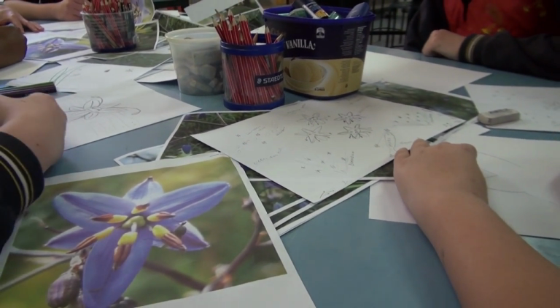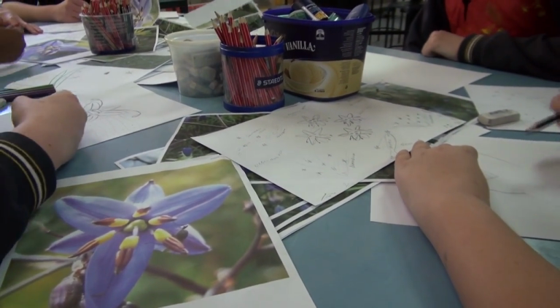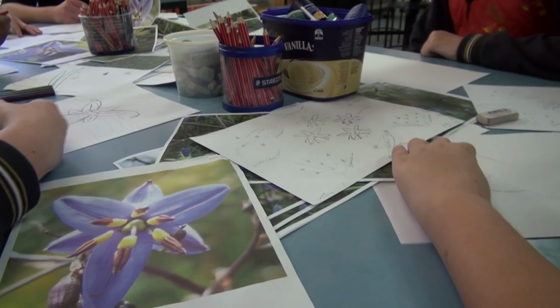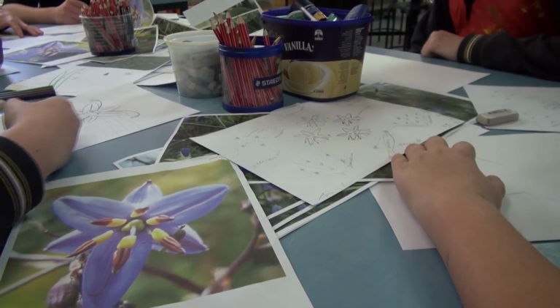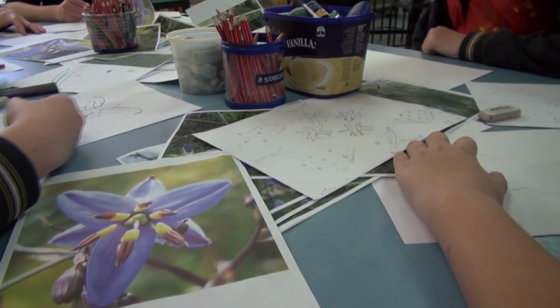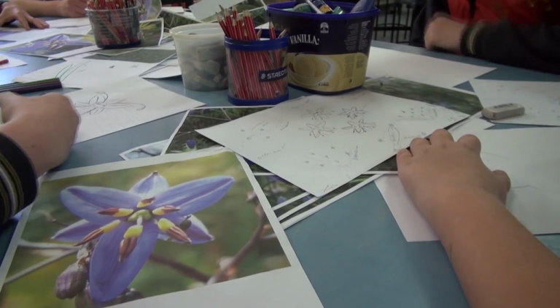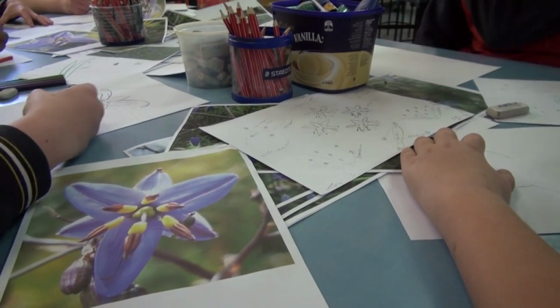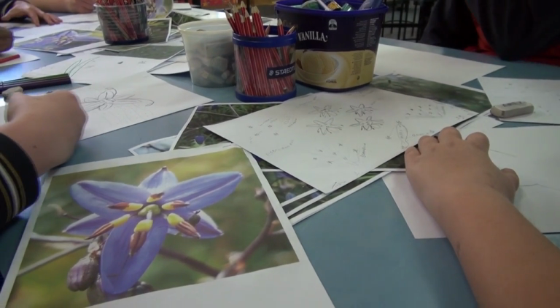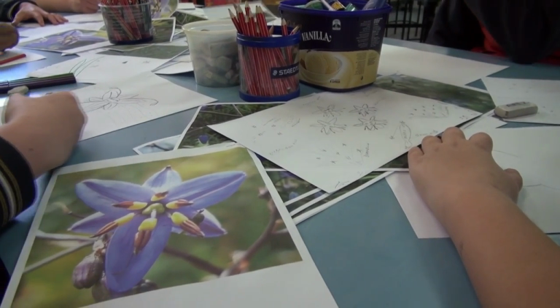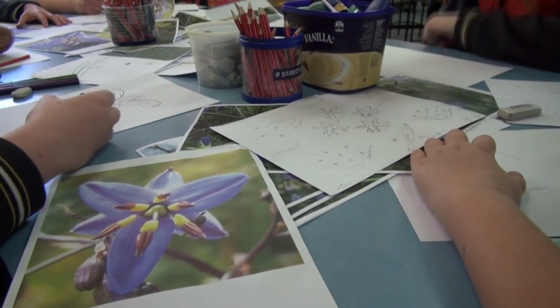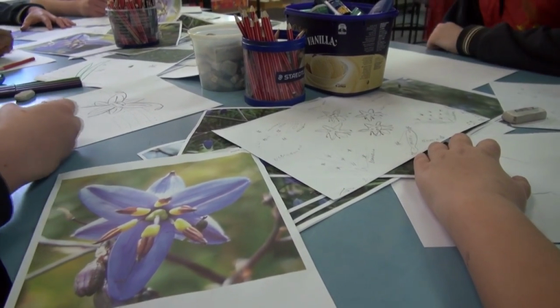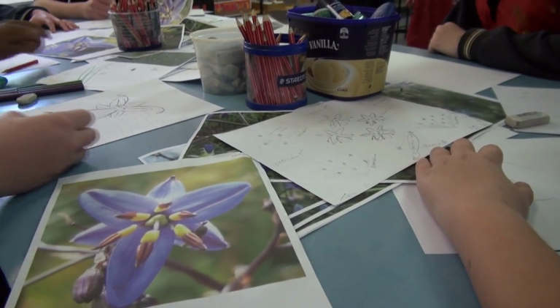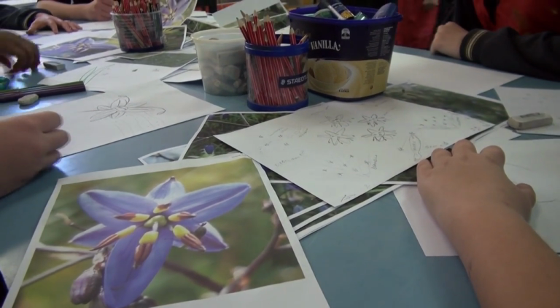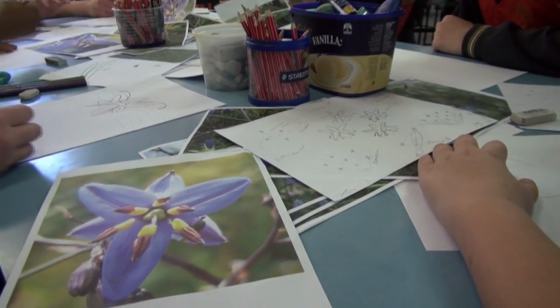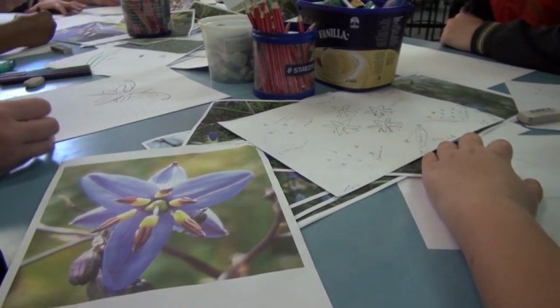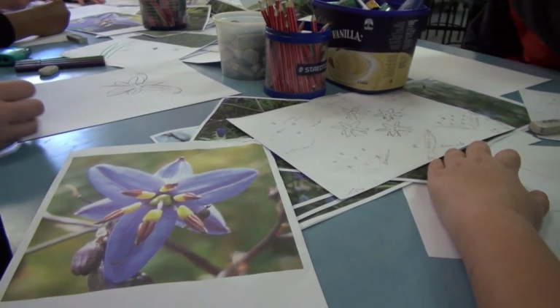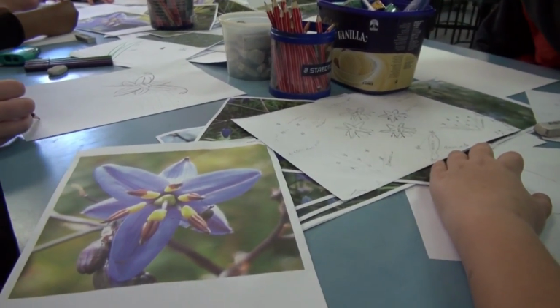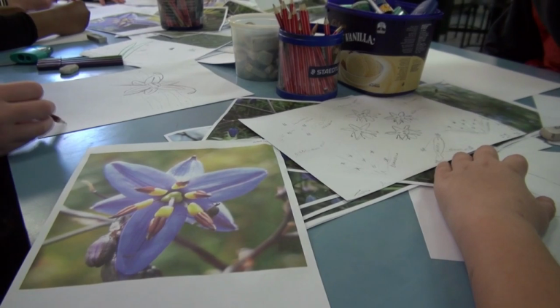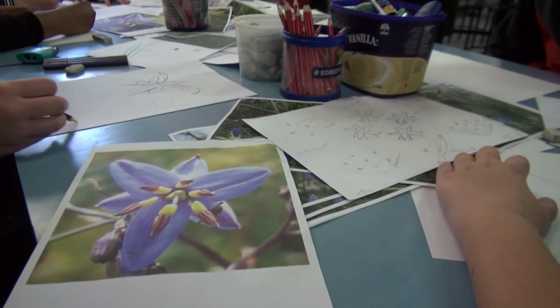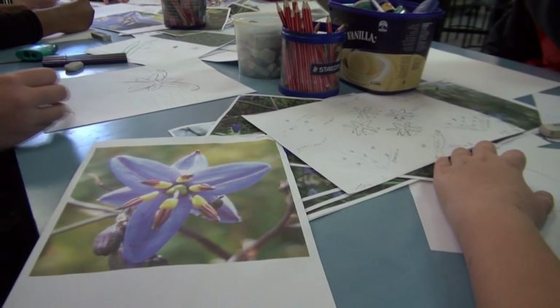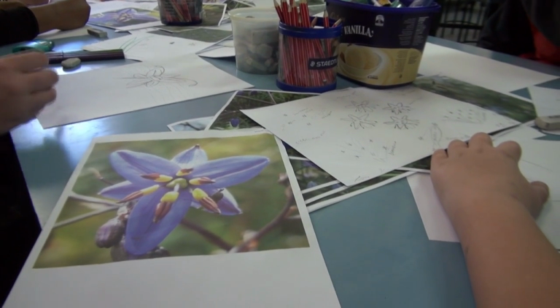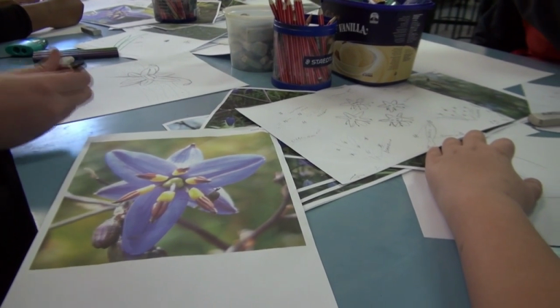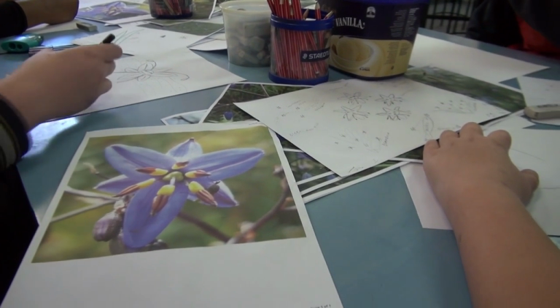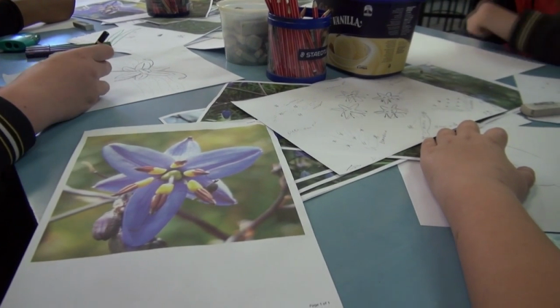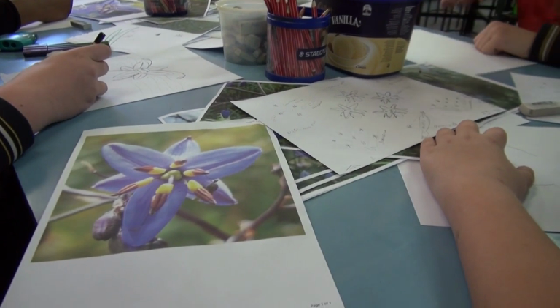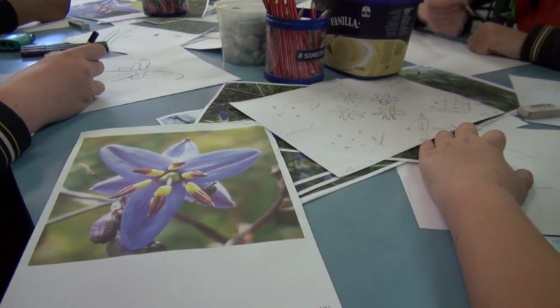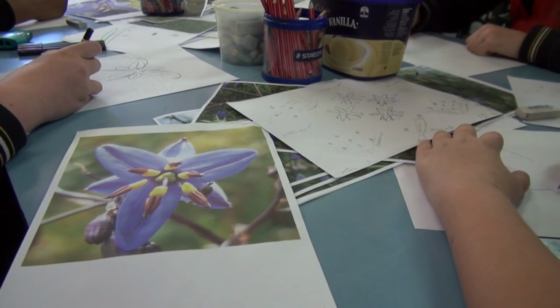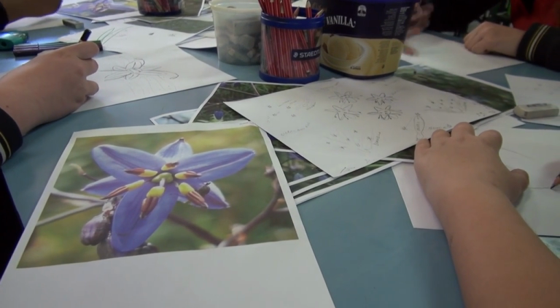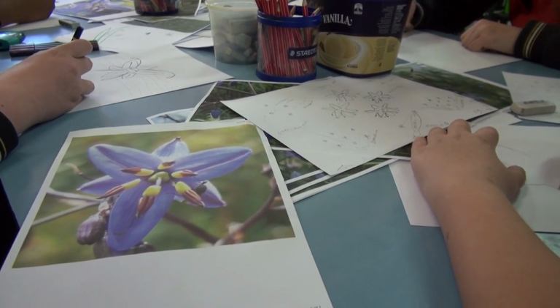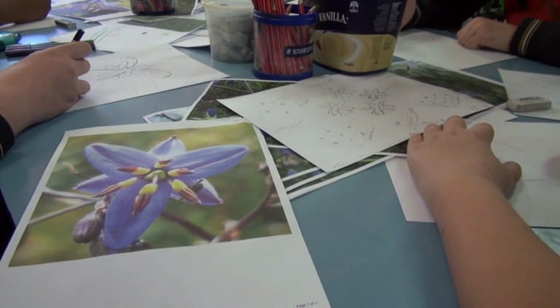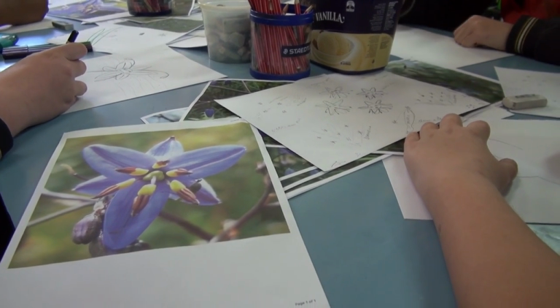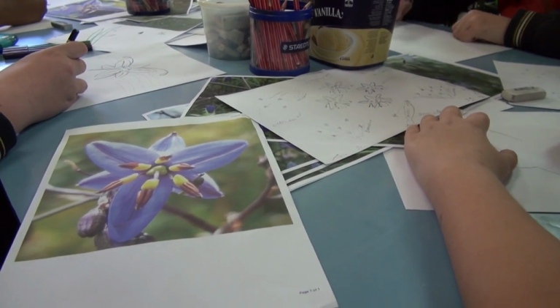Earlier groups have painted the background of the canvas as a sky, starting with a pale blue and going up darker and darker into the night sky.